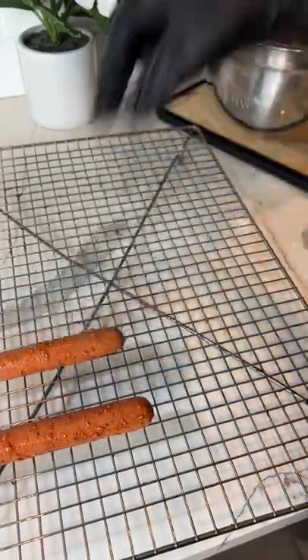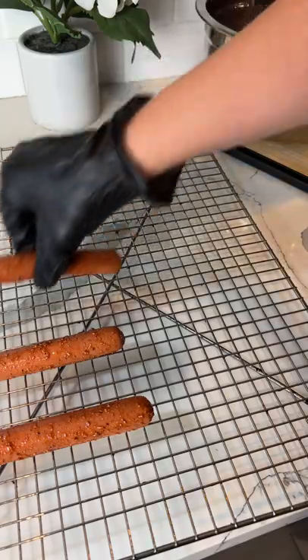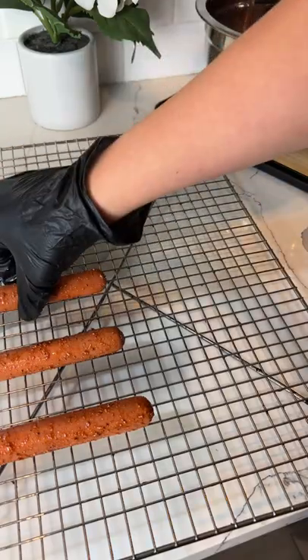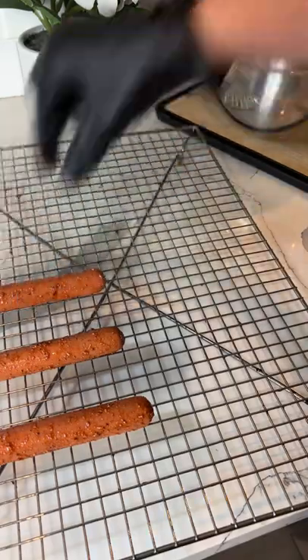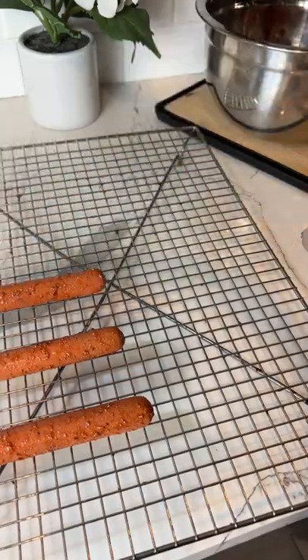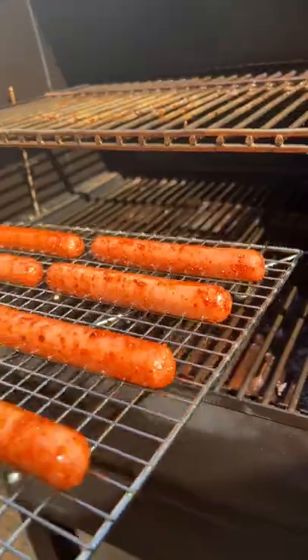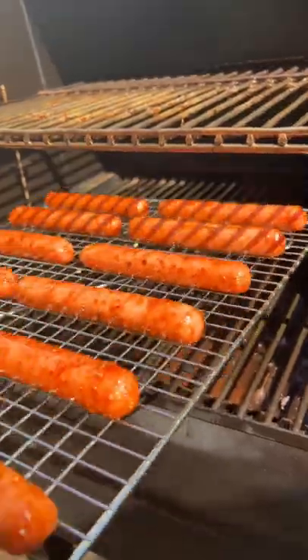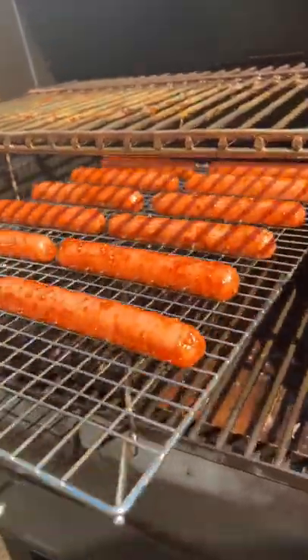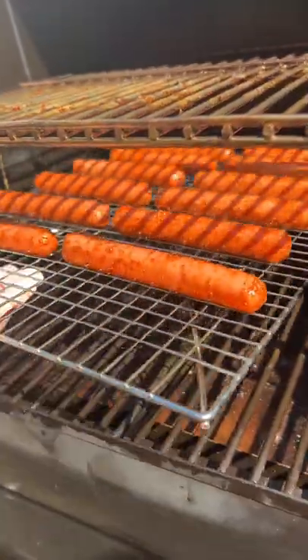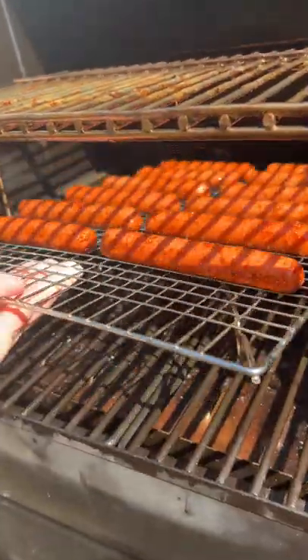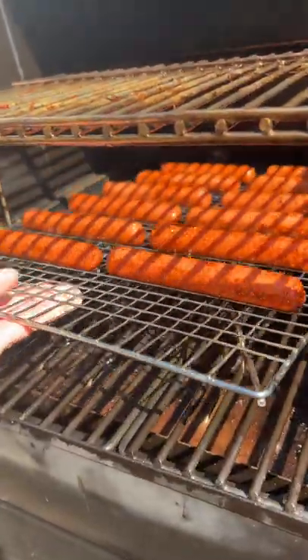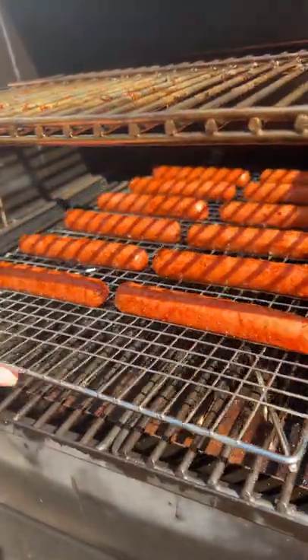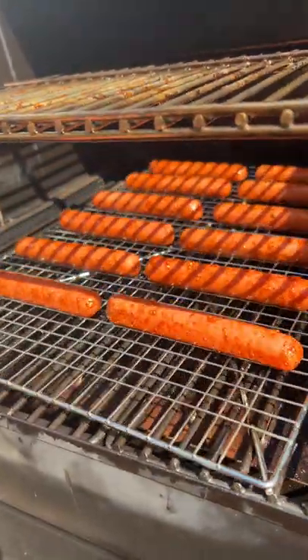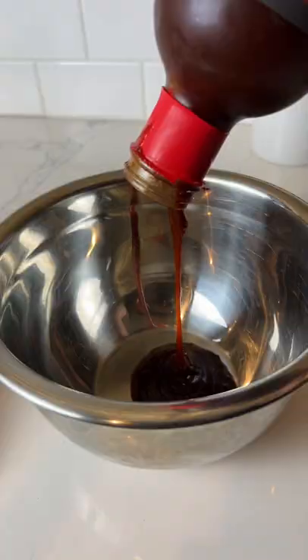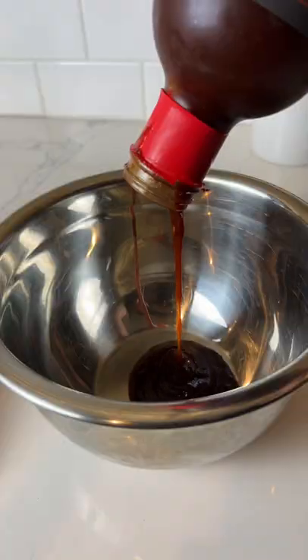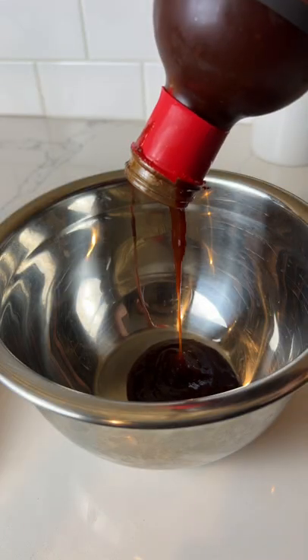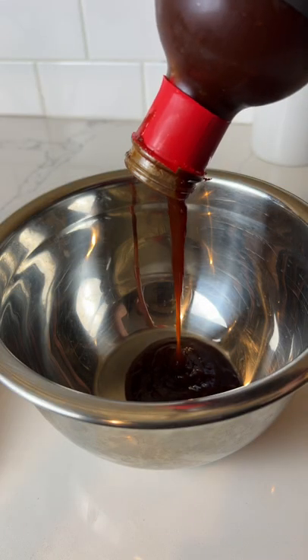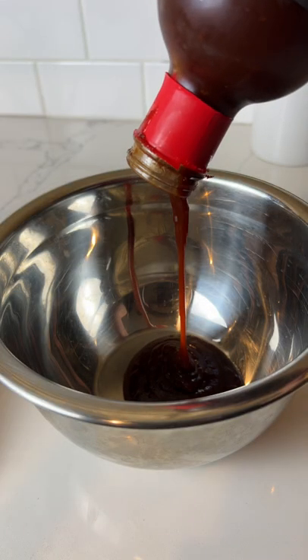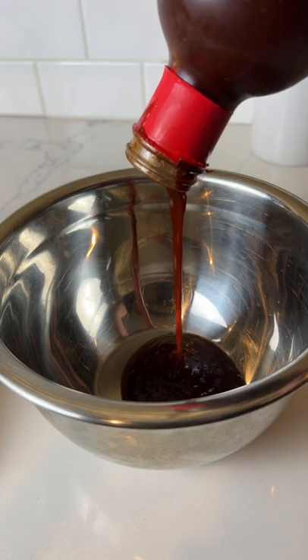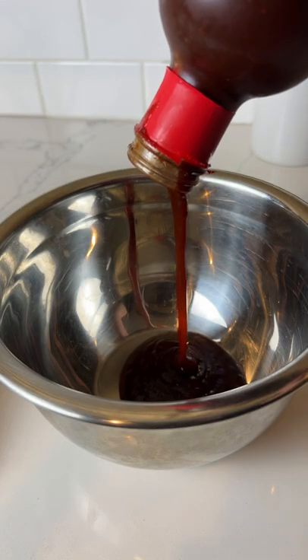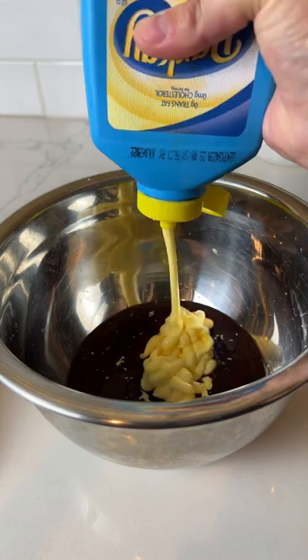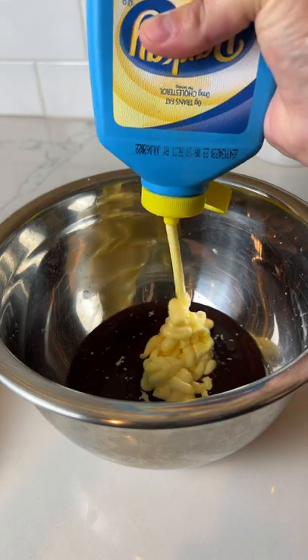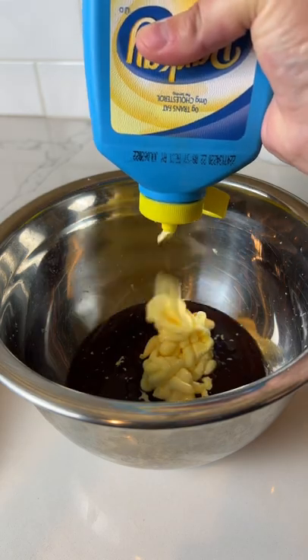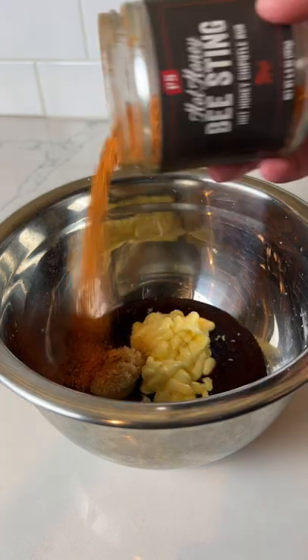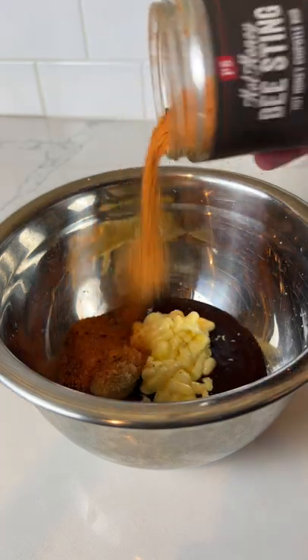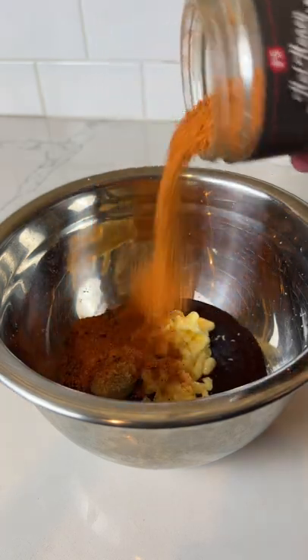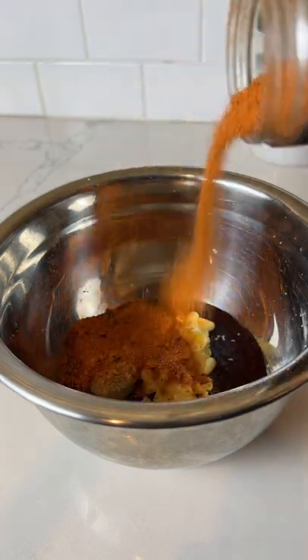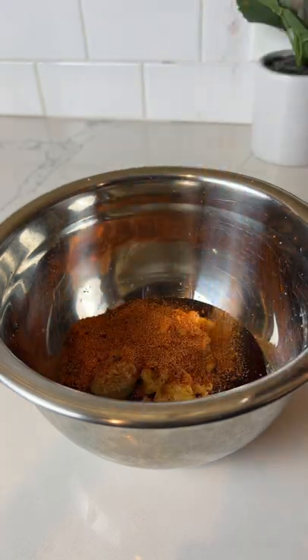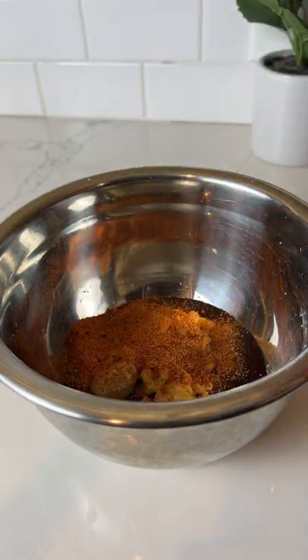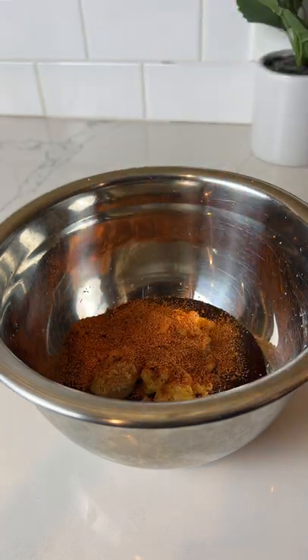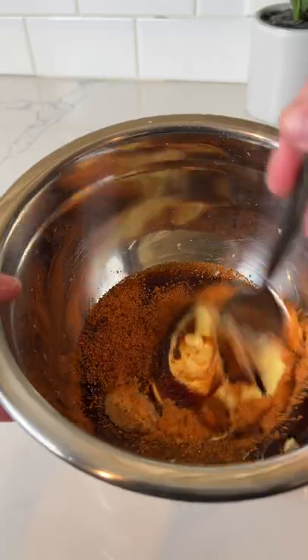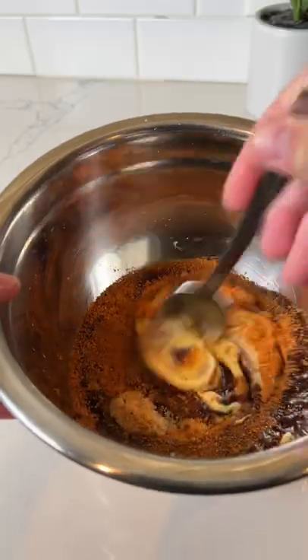Now they're going on the smoker at 250 degrees. In the meantime, grab a bowl and mix together some barbecue sauce, butter, and a little more barbecue rub.